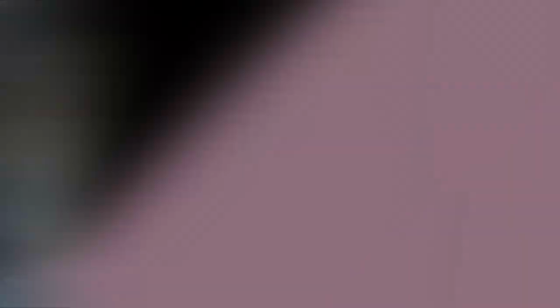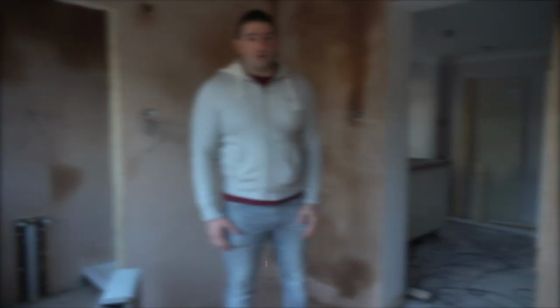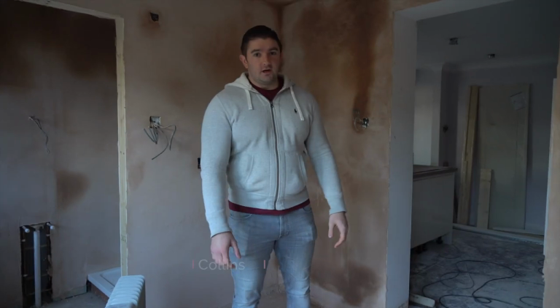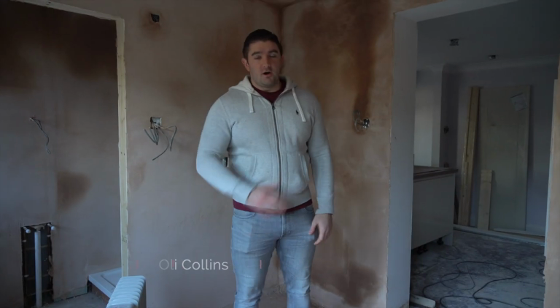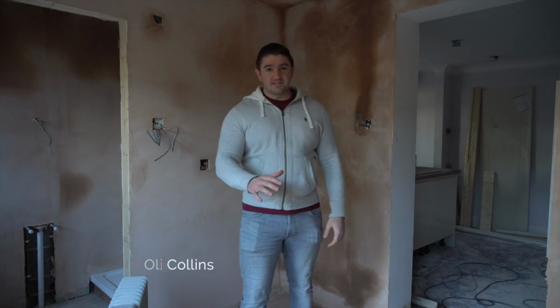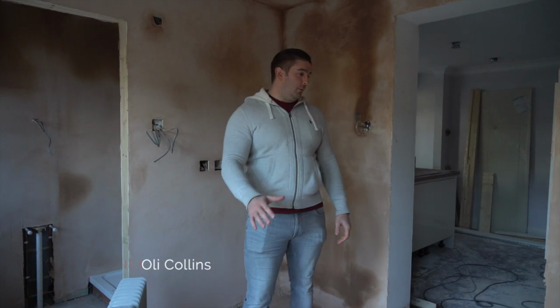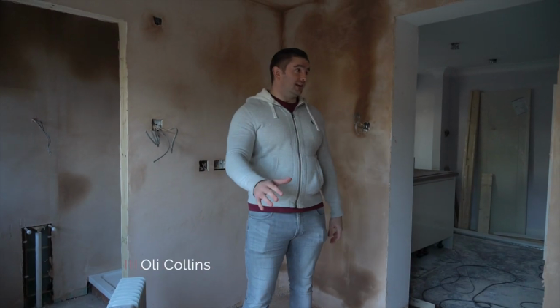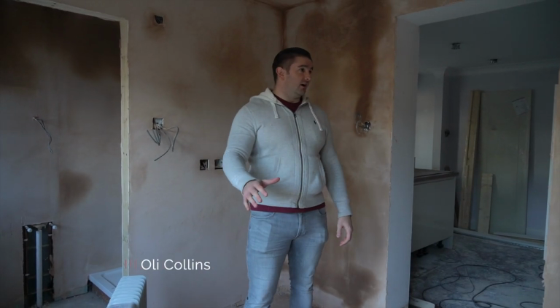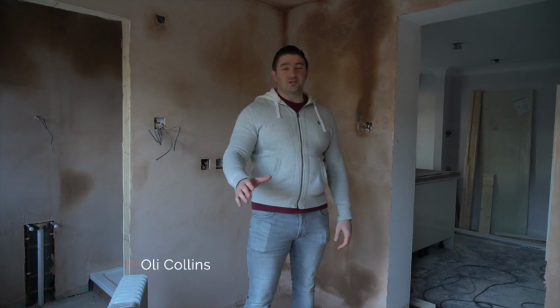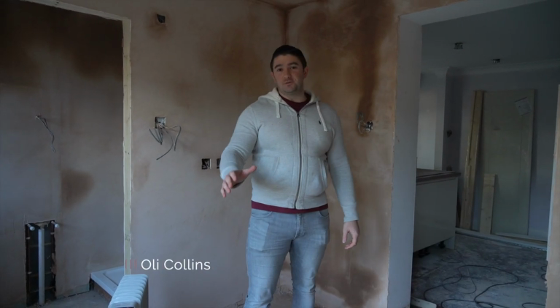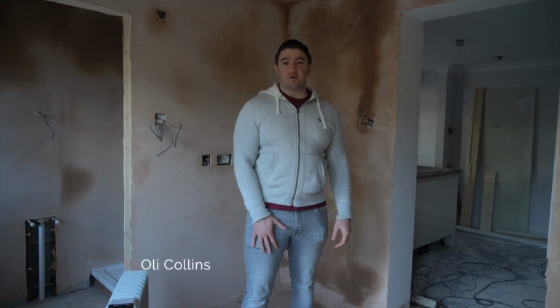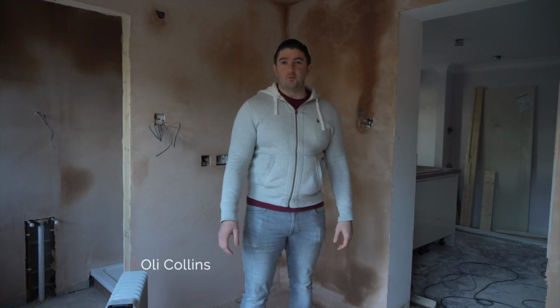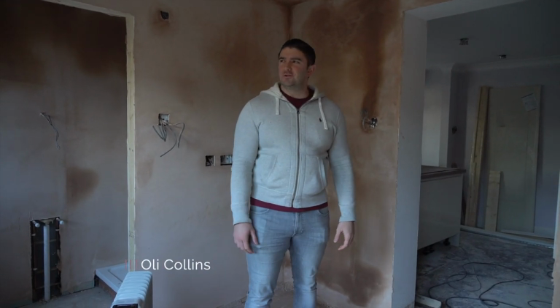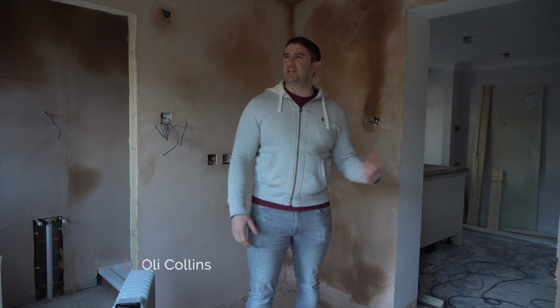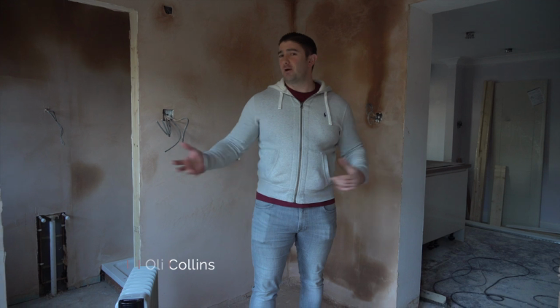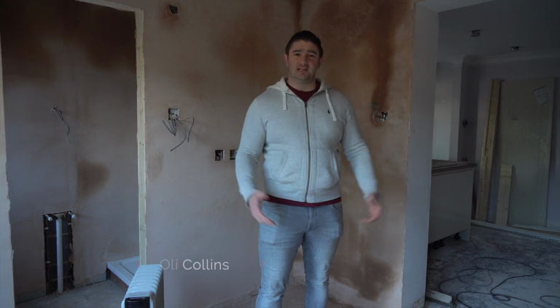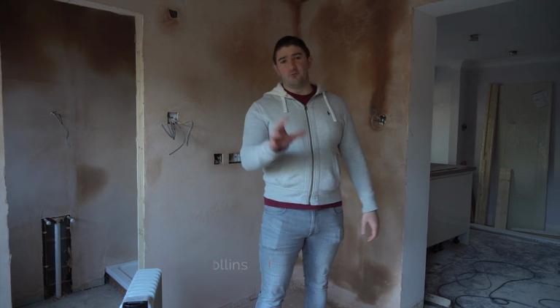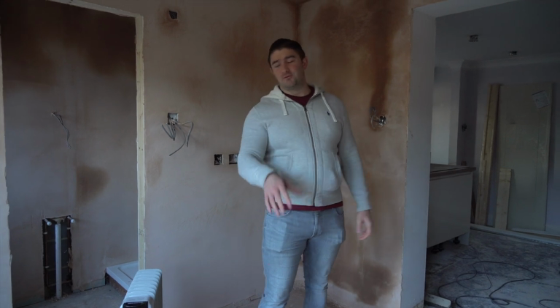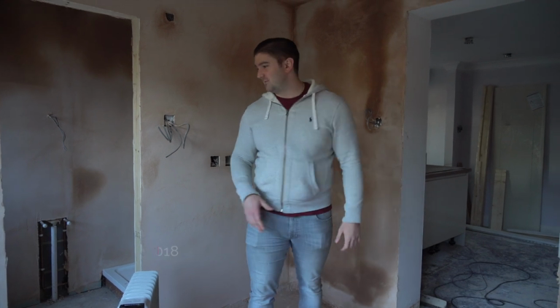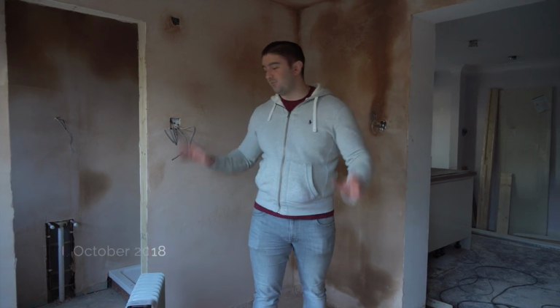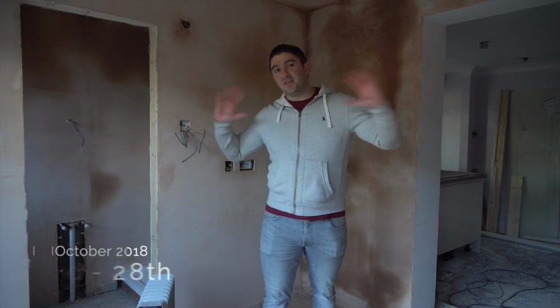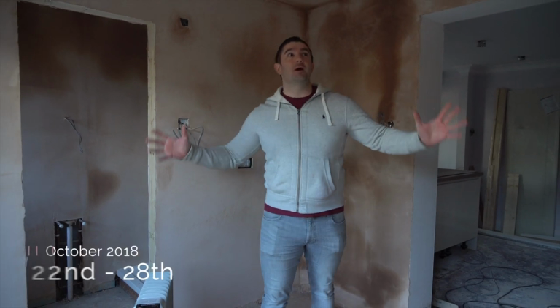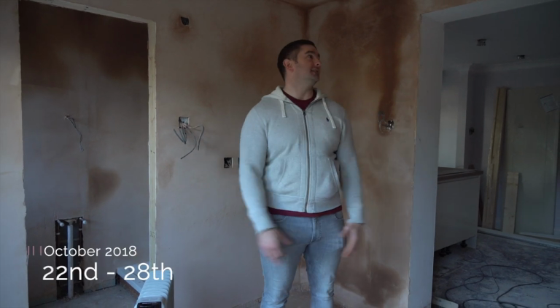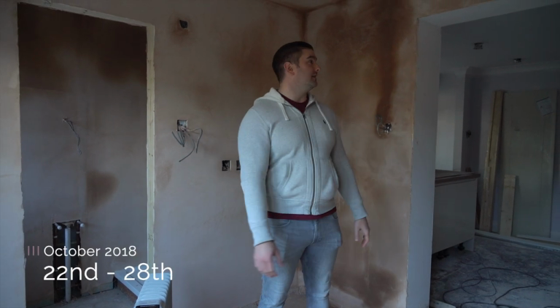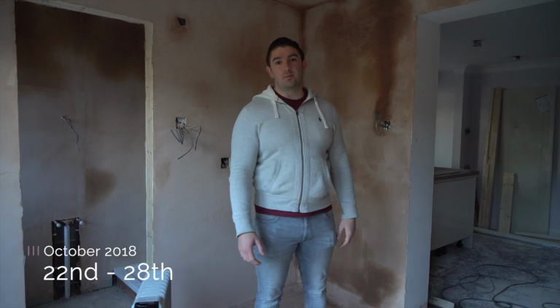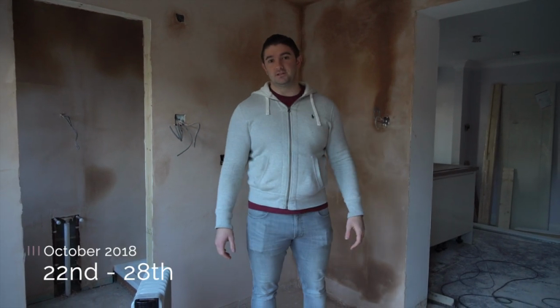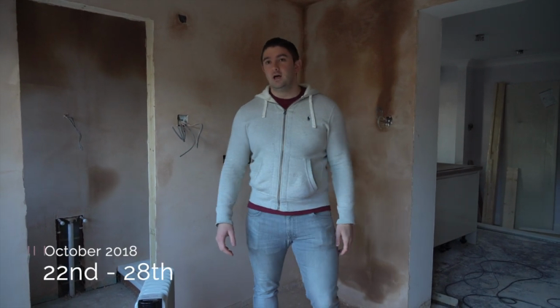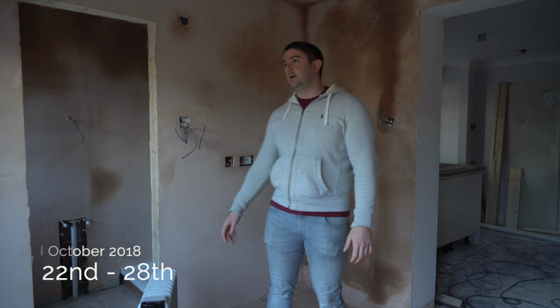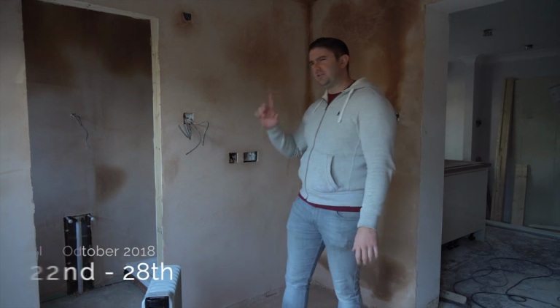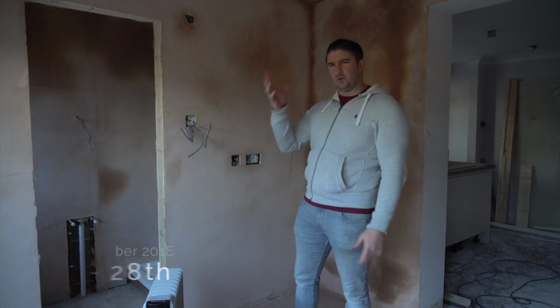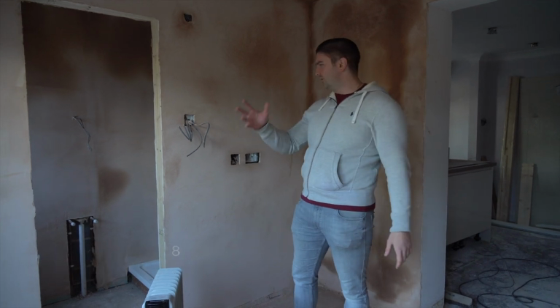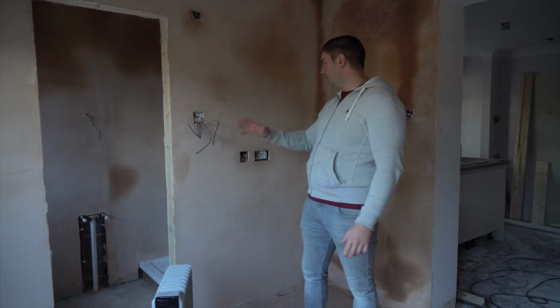Hi guys. I've been here so much lately that I've actually genuinely forgotten what you've seen and what you haven't seen, so hopefully I'm not repeating myself, but I think you haven't seen this room plastered — you might have seen it boarded or not.